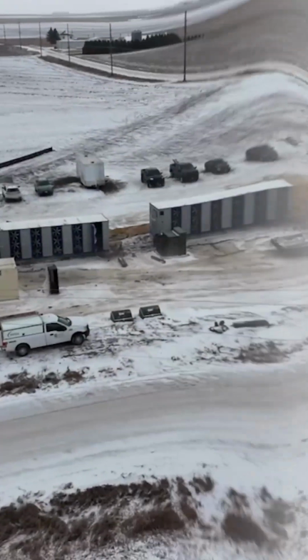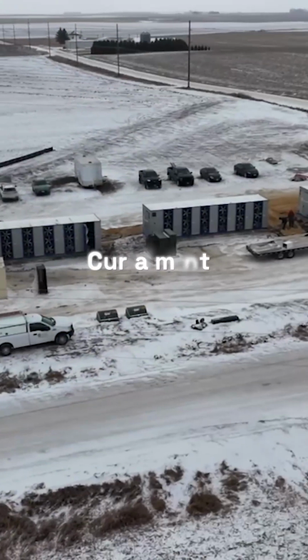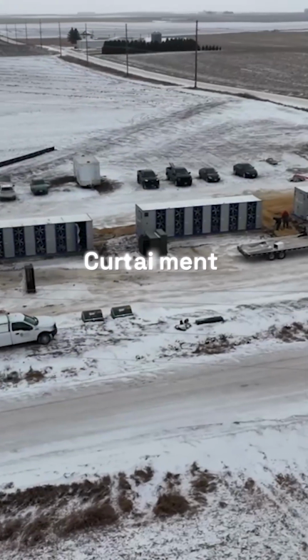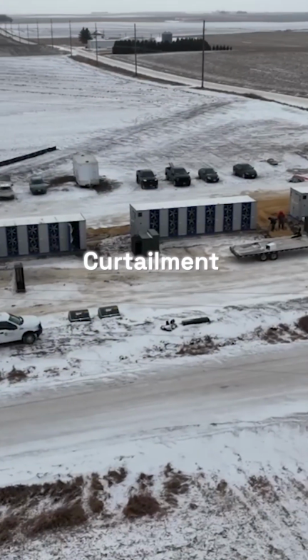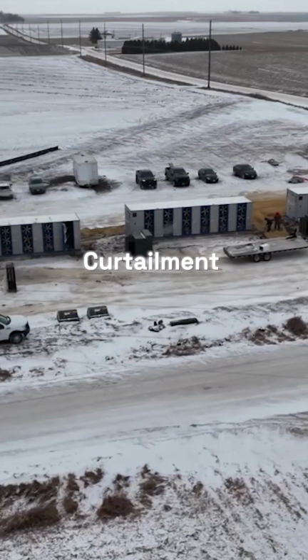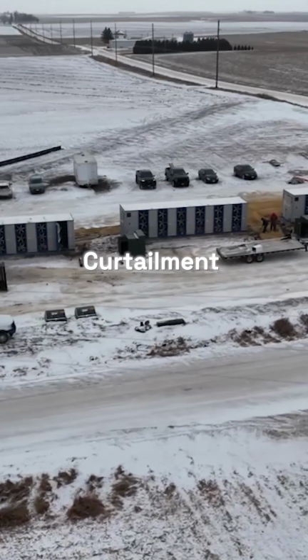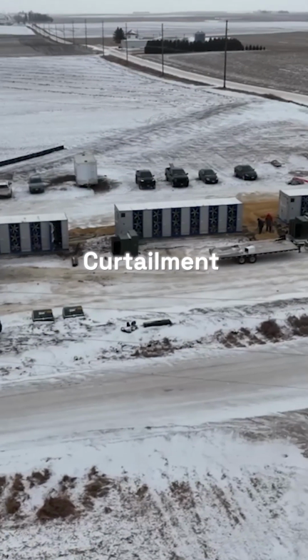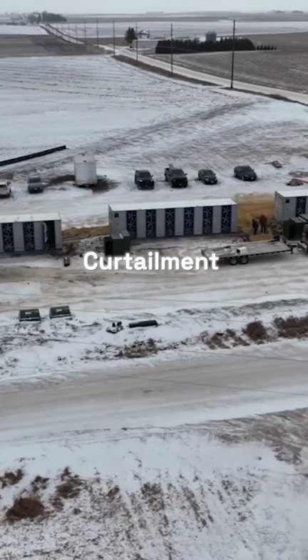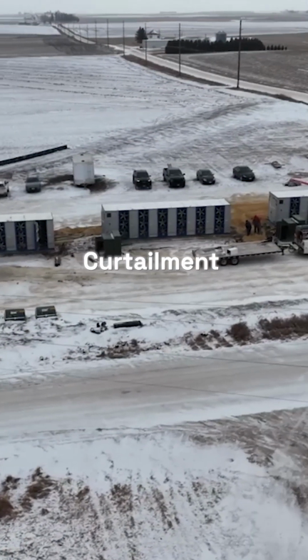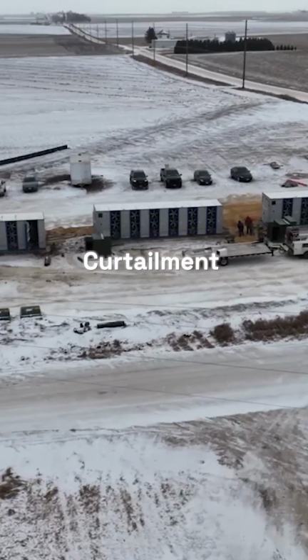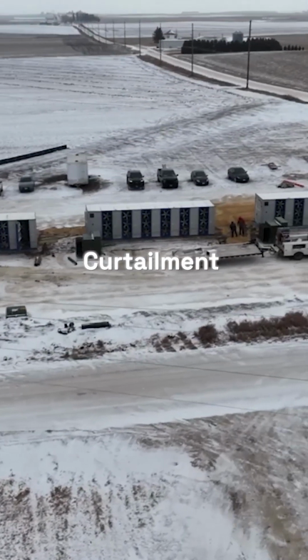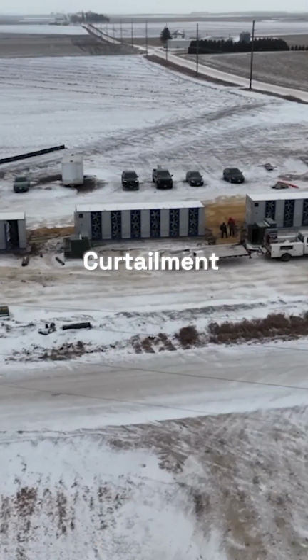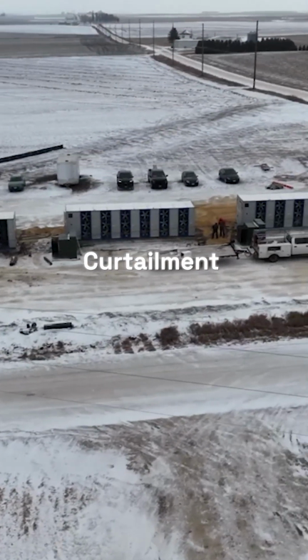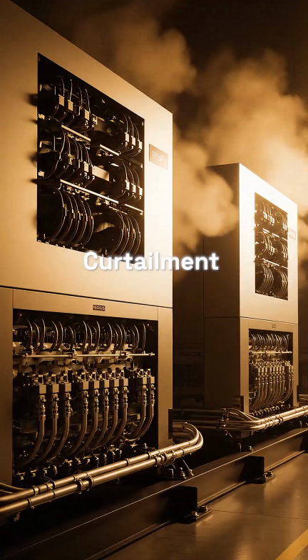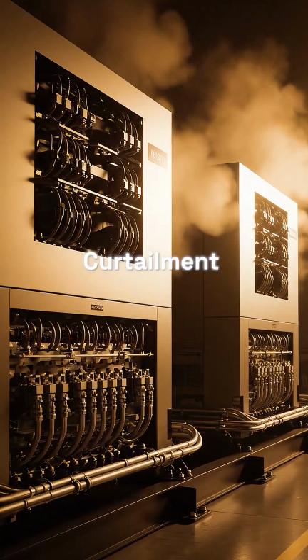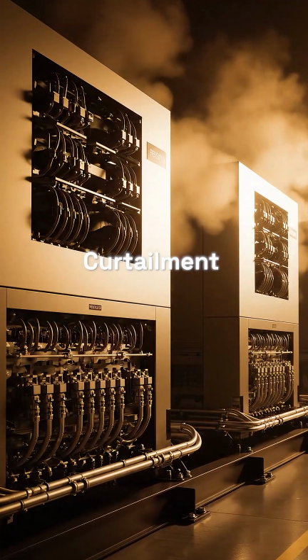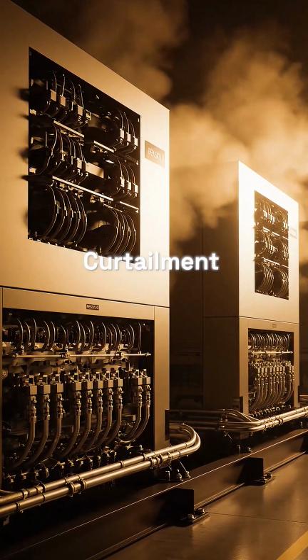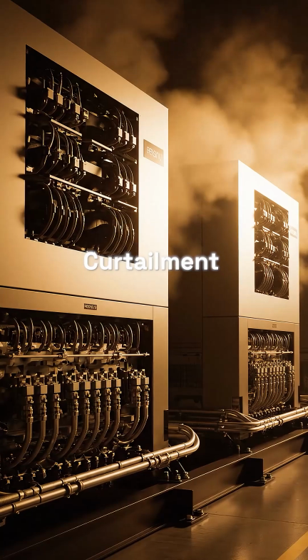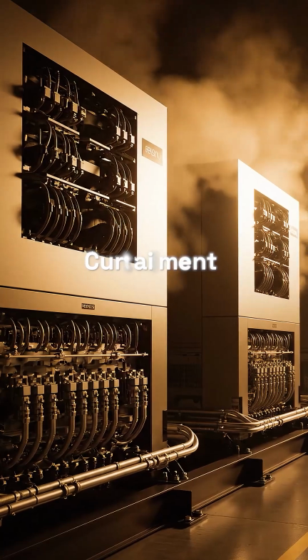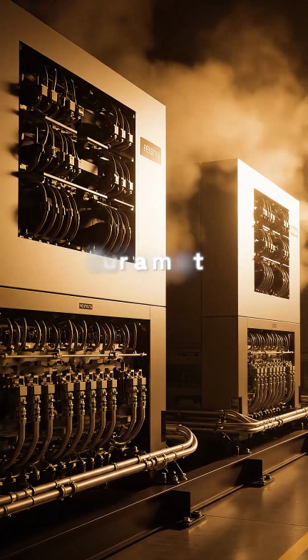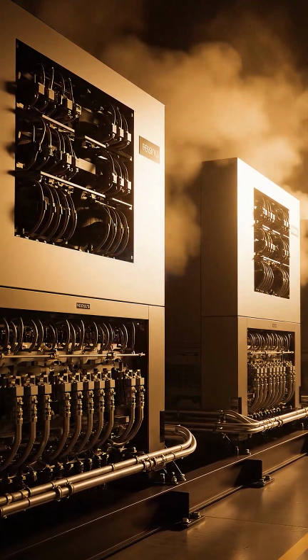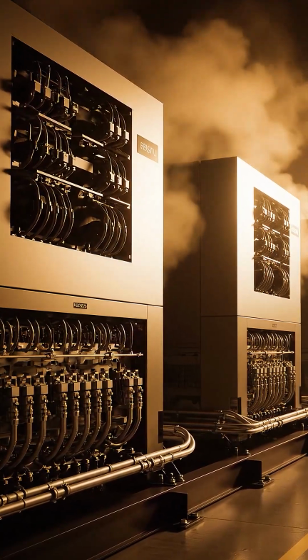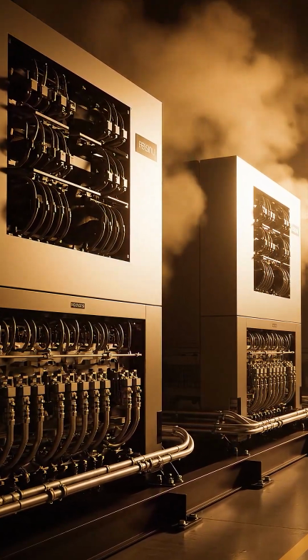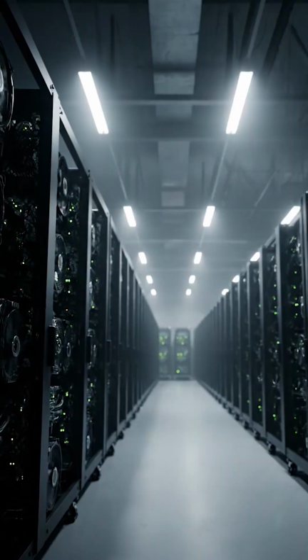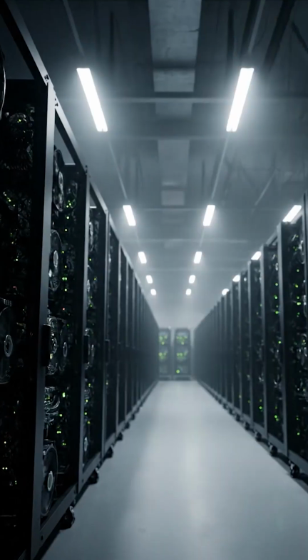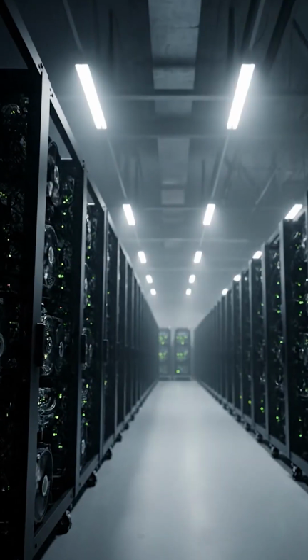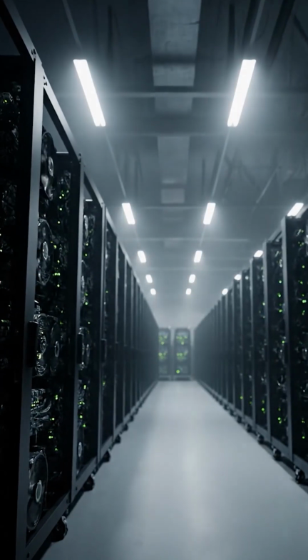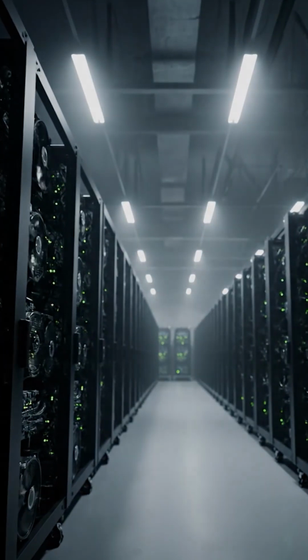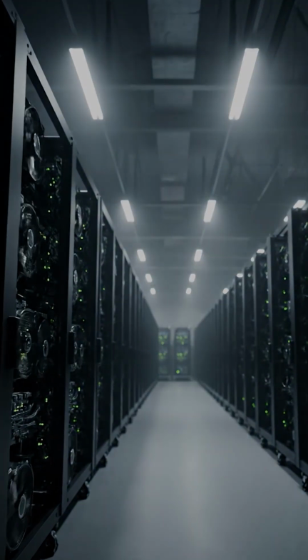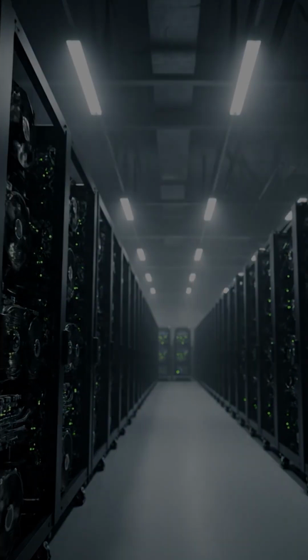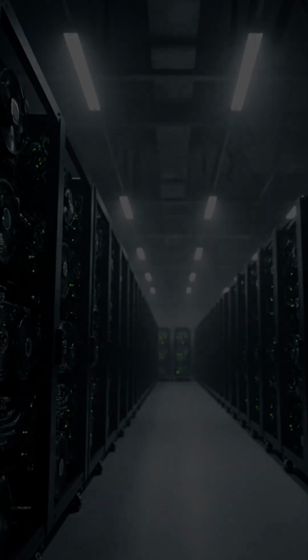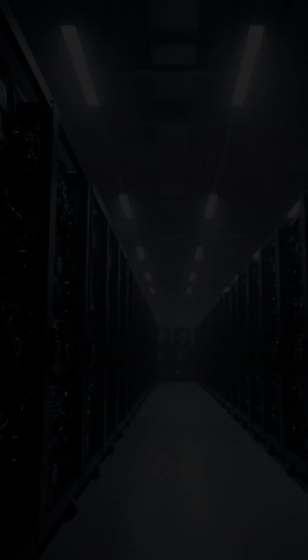Curtailment: During extreme weather or peak demand, the grid may require facilities to reduce power, so homes and businesses stay energized.